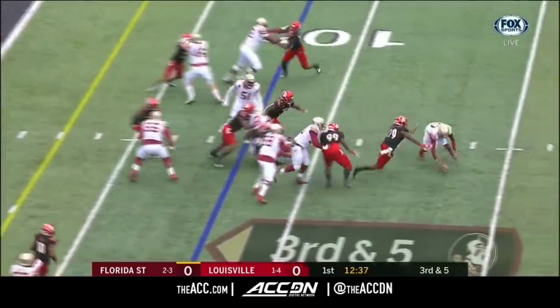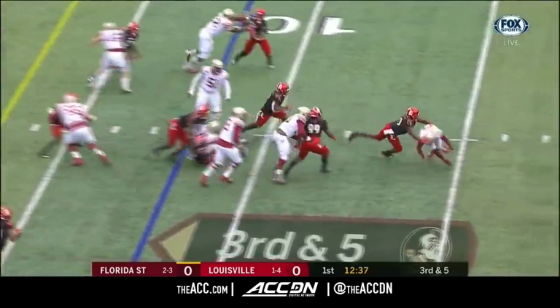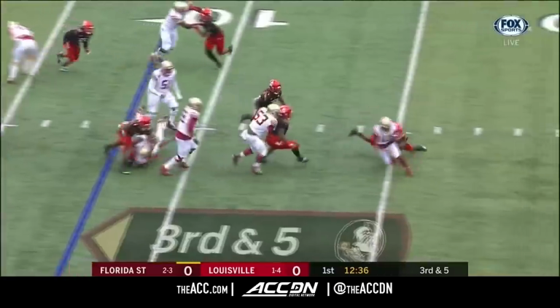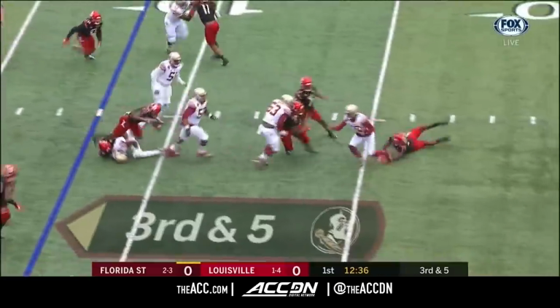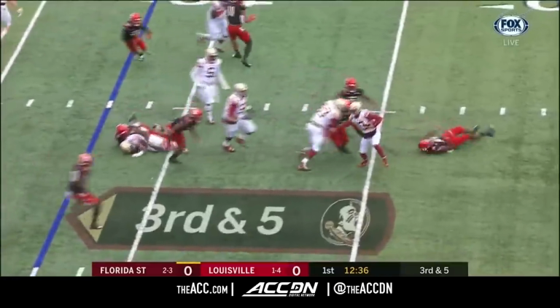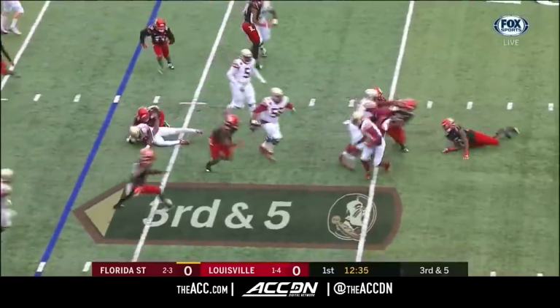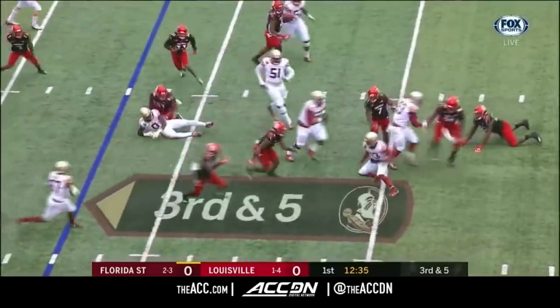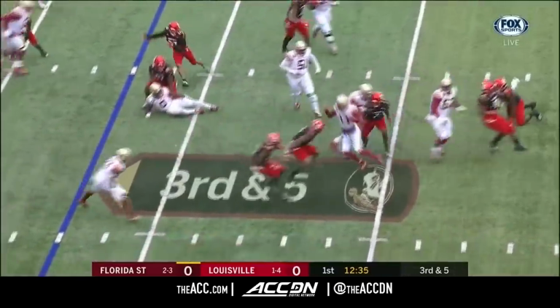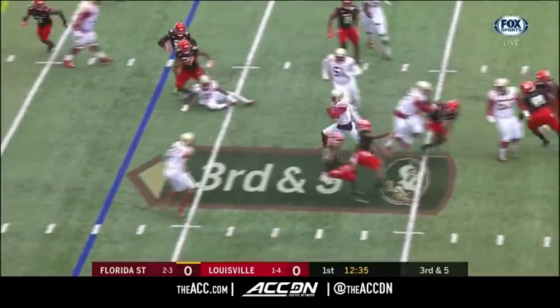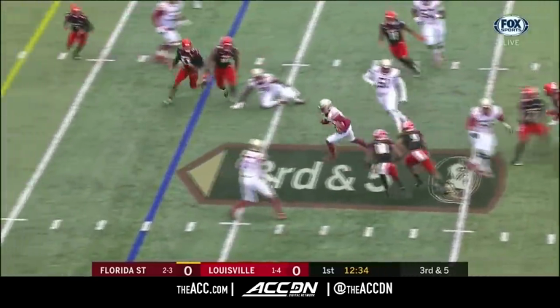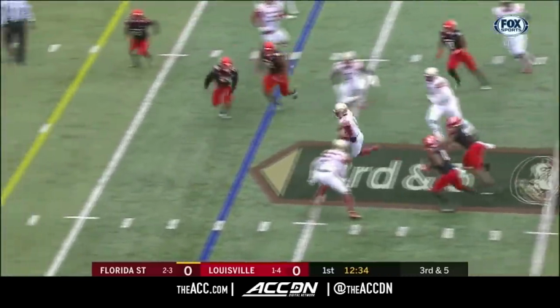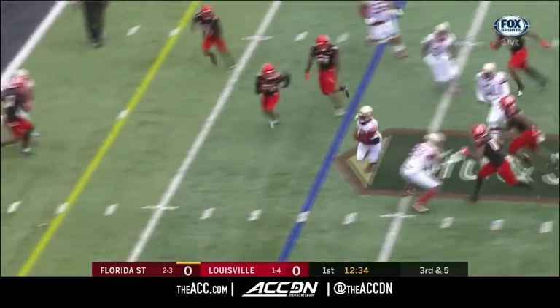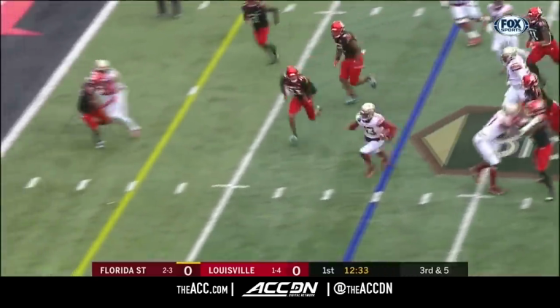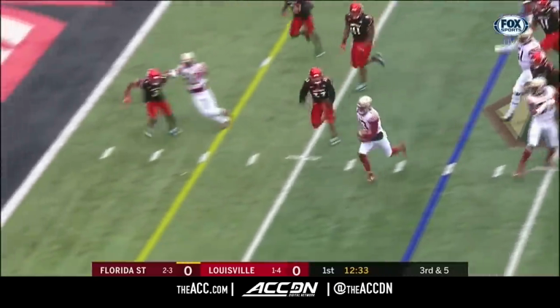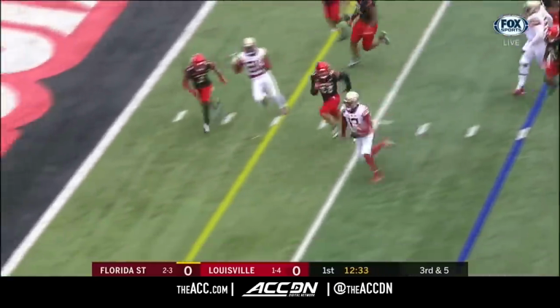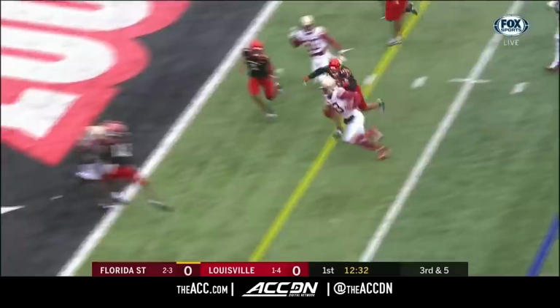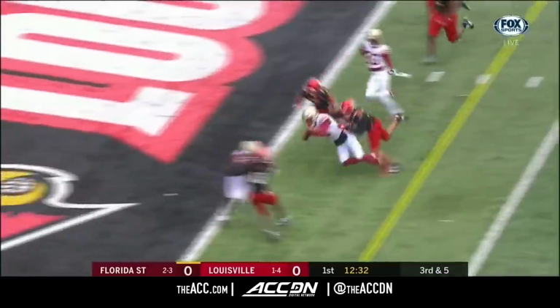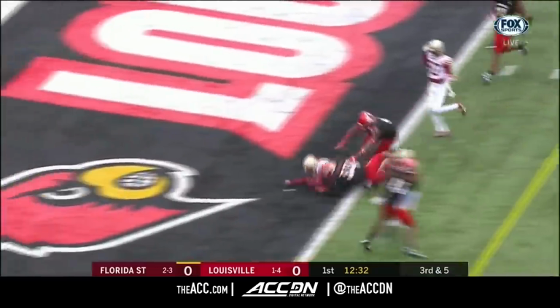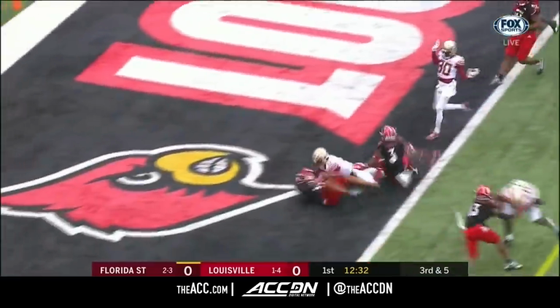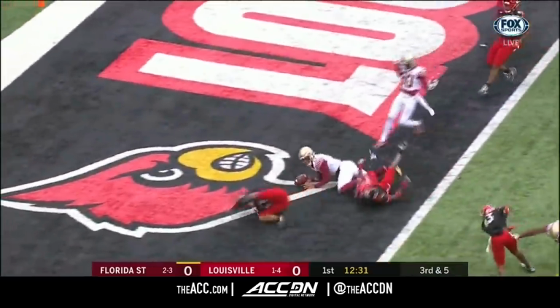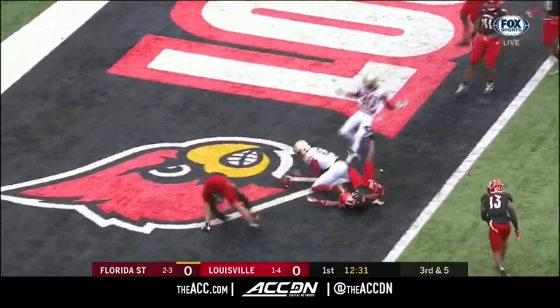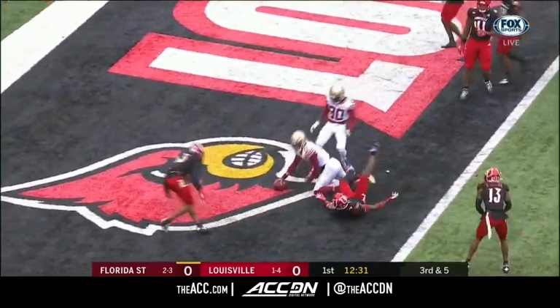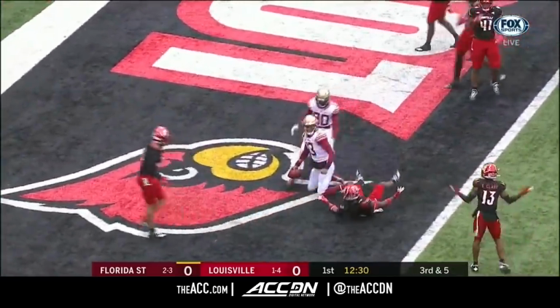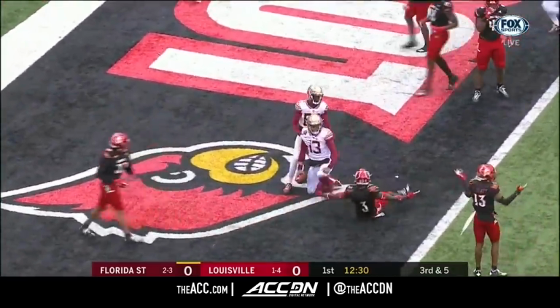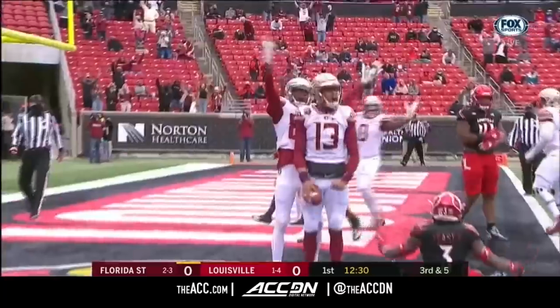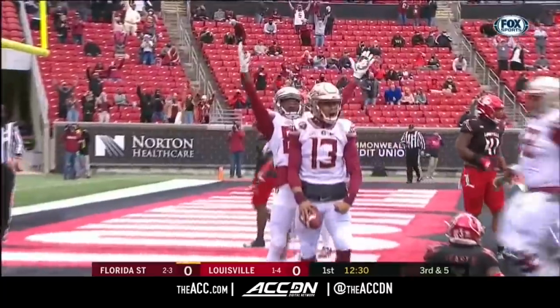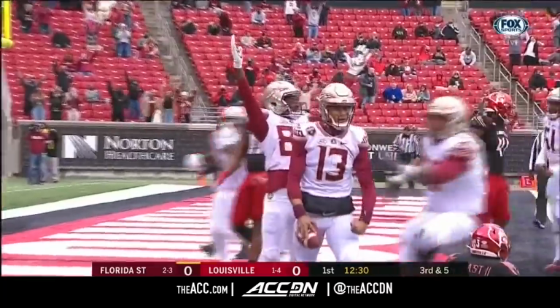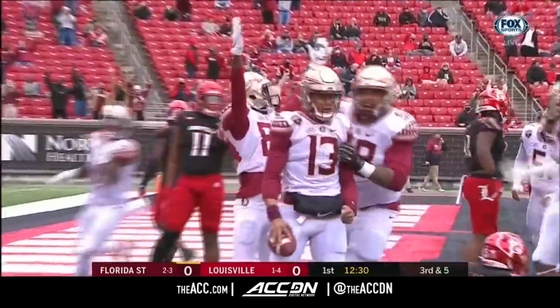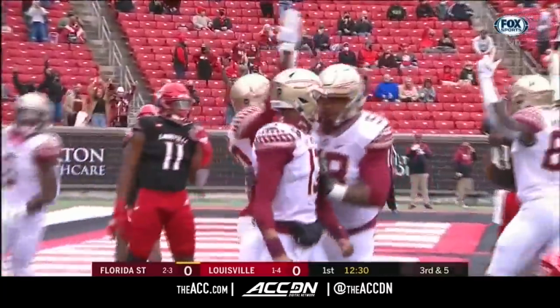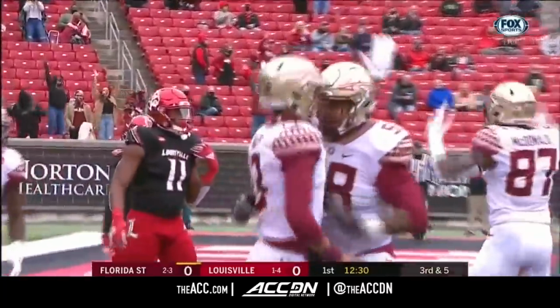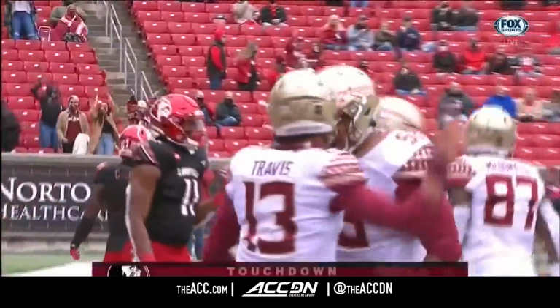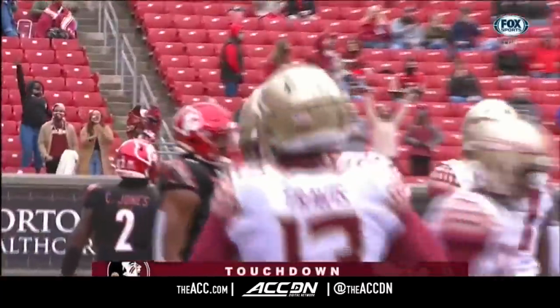Travis lost the handle — bouncing ball, got it back. Sidesteps him in. Travis to the end zone, and he dives to the goal line. Touchdown, Florida State.